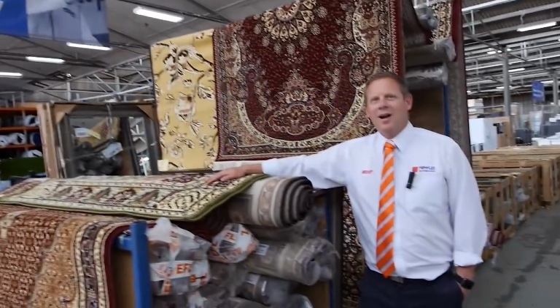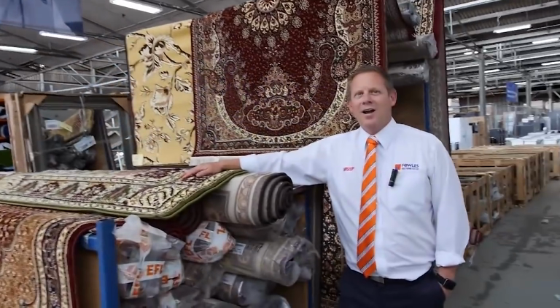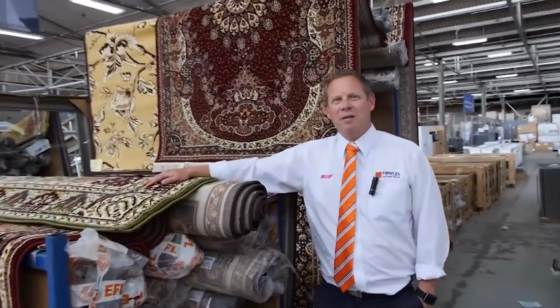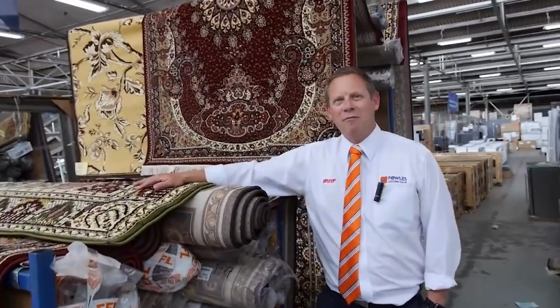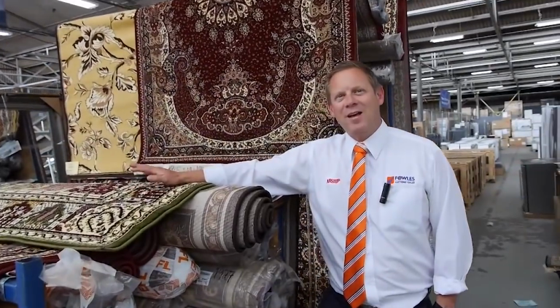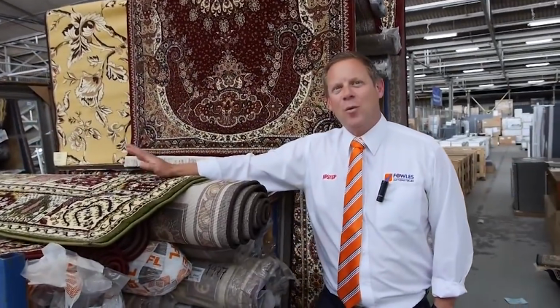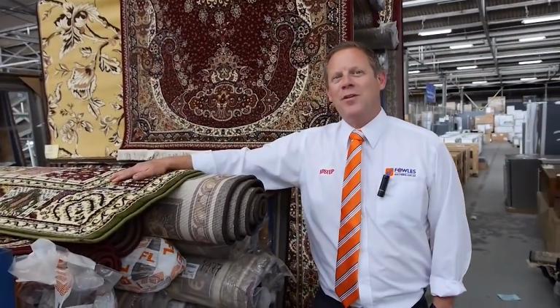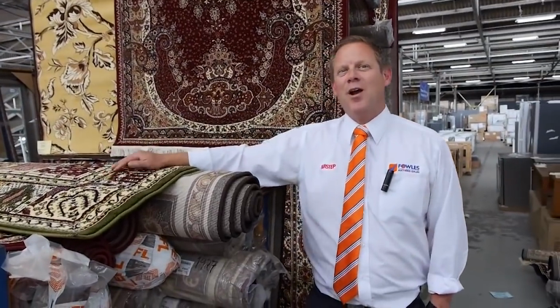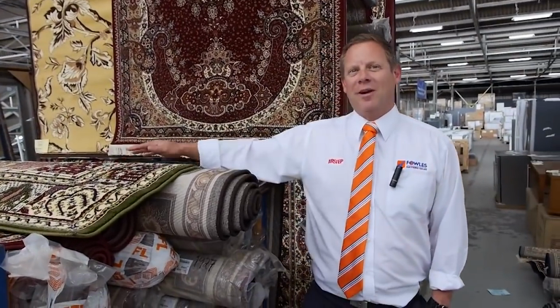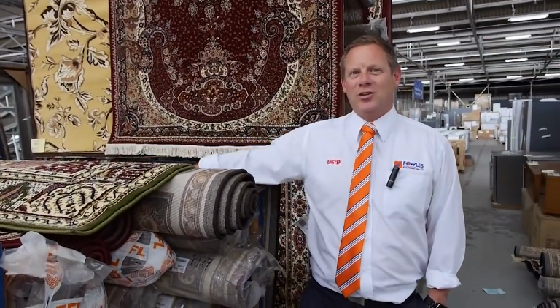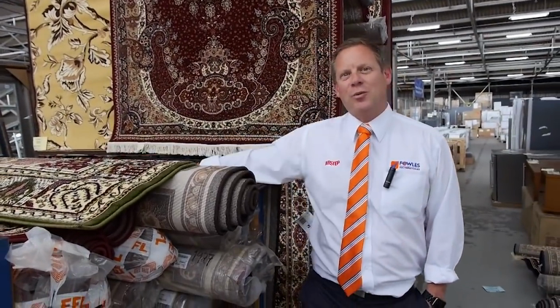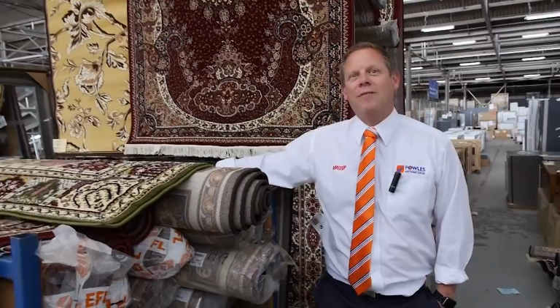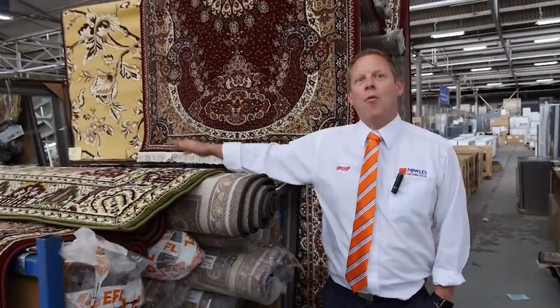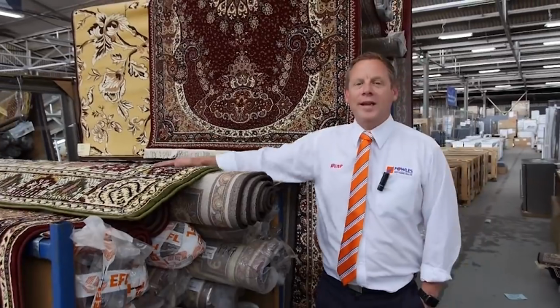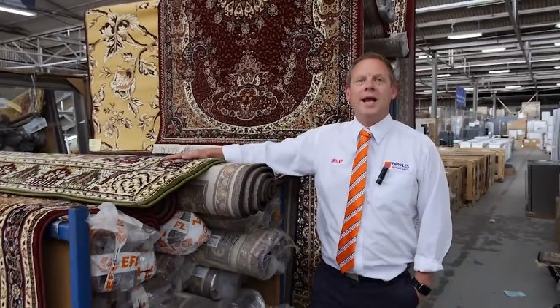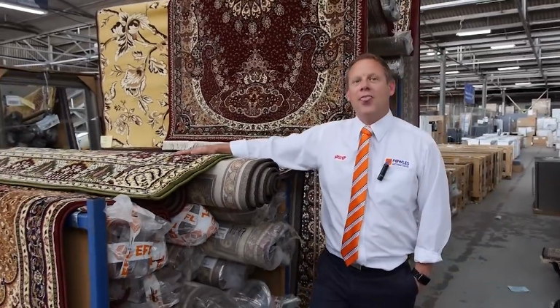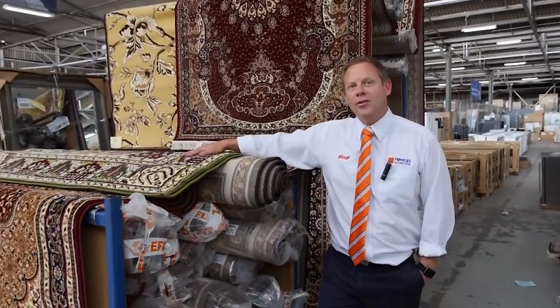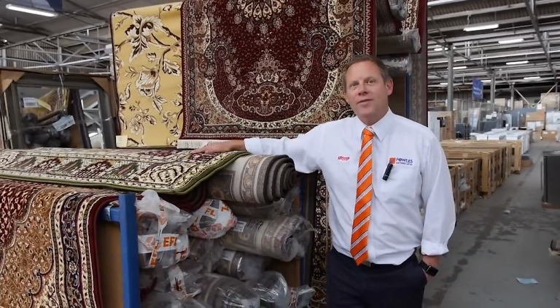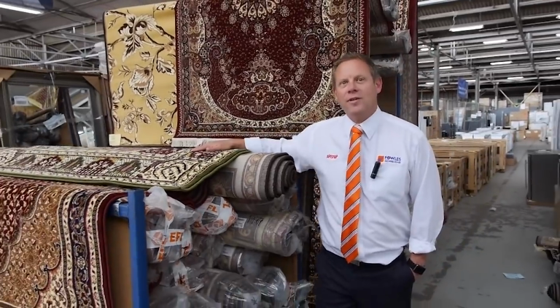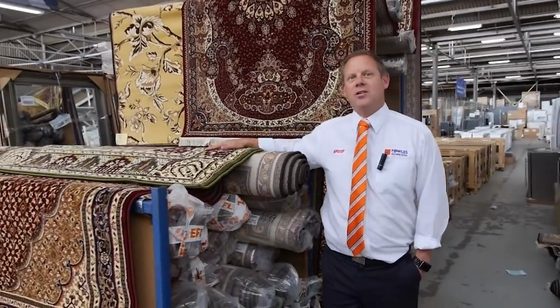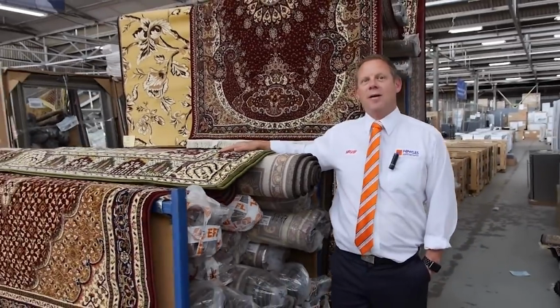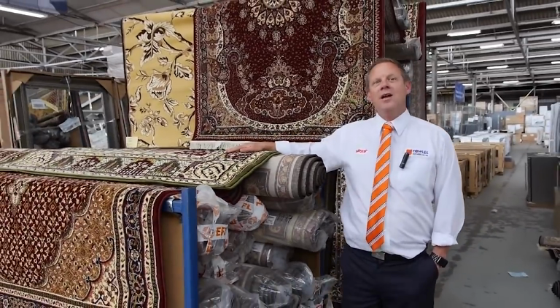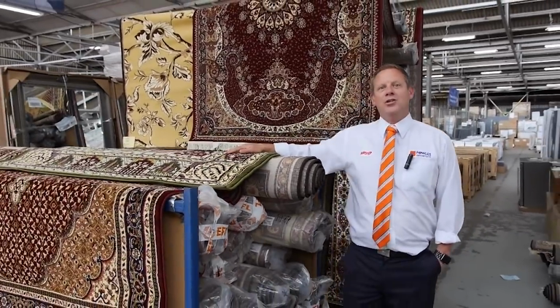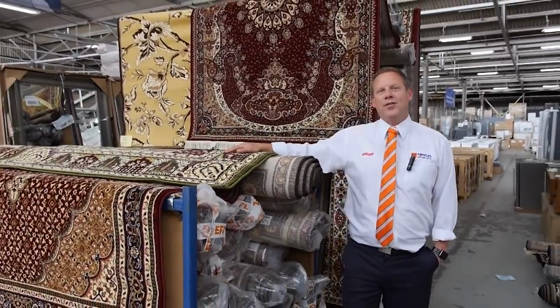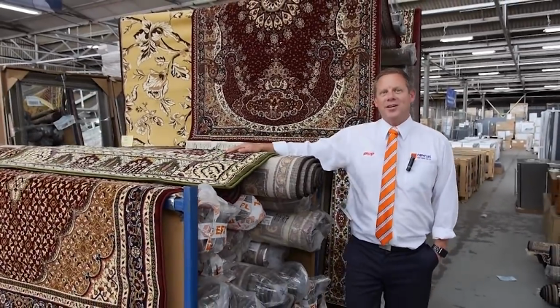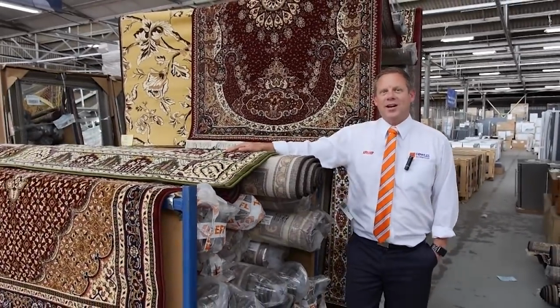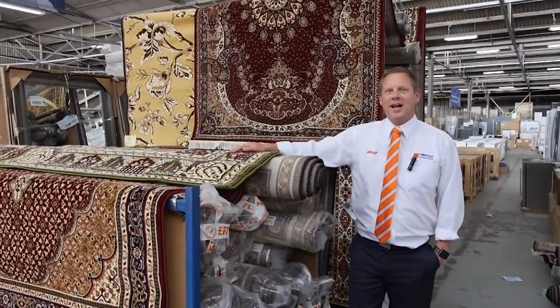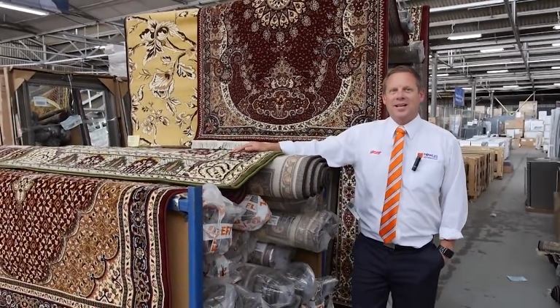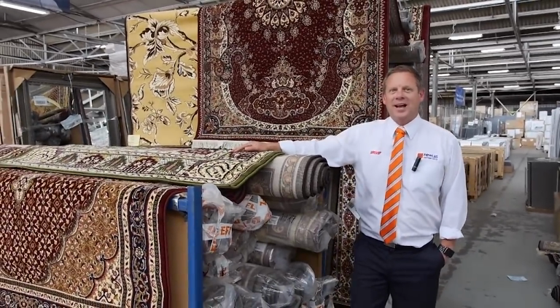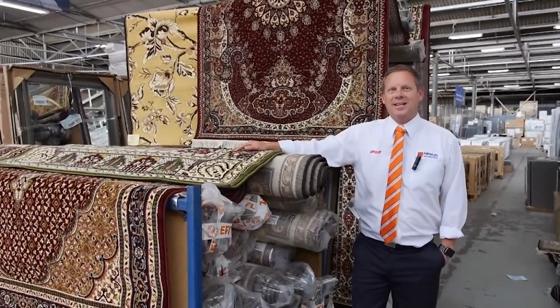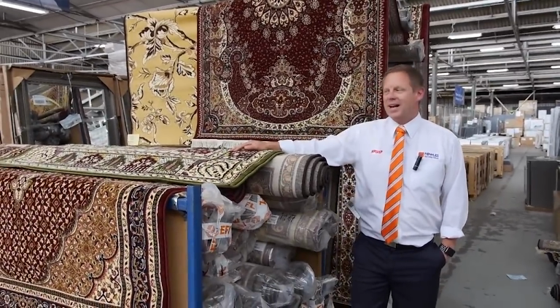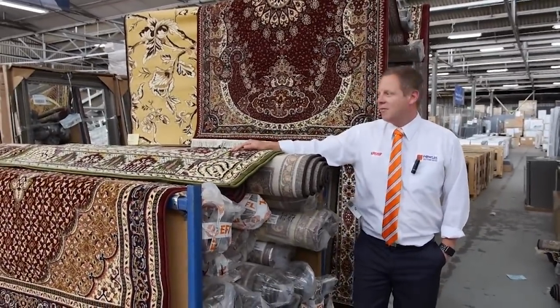Hi, I'm Liam from Fowls, and welcome to the Home Renovators auction preview for Wednesday the 31st of October 2018 at 10 a.m.